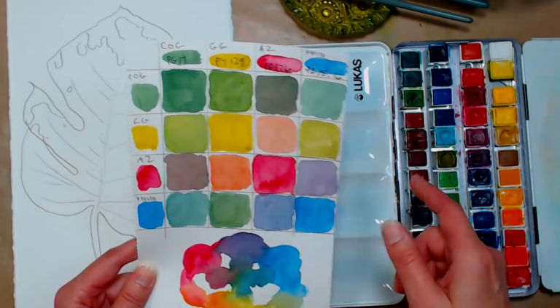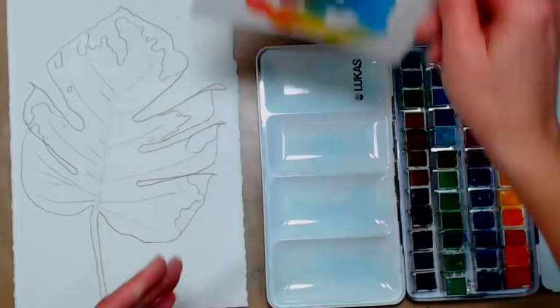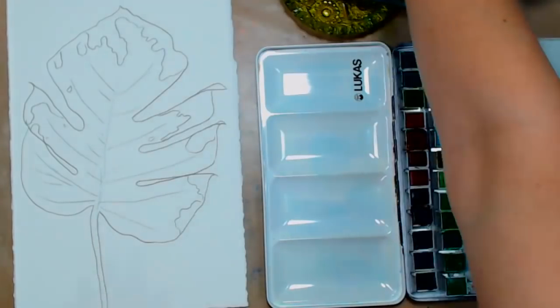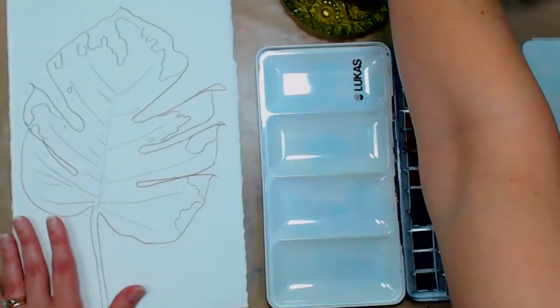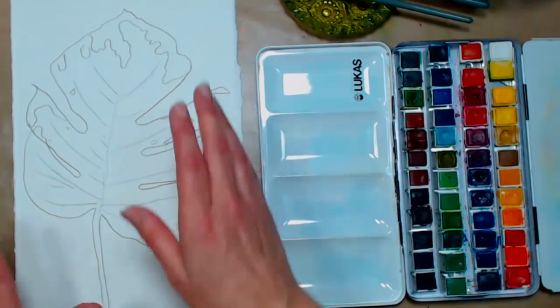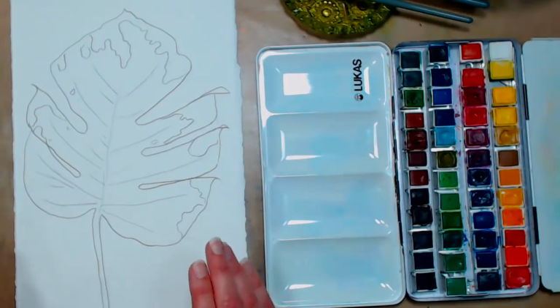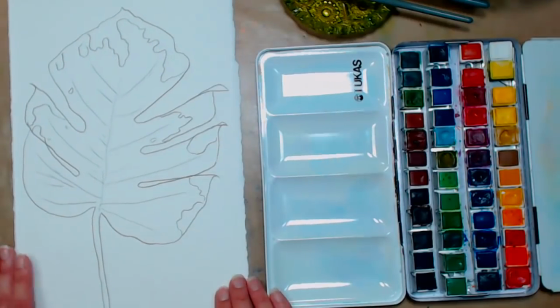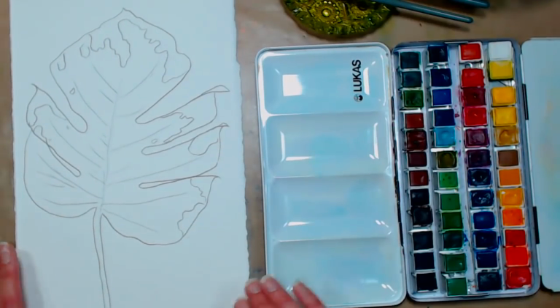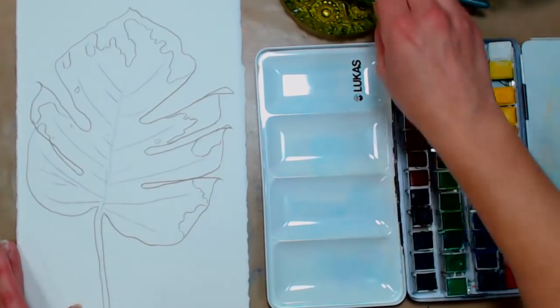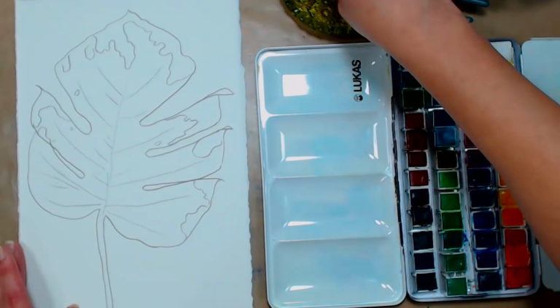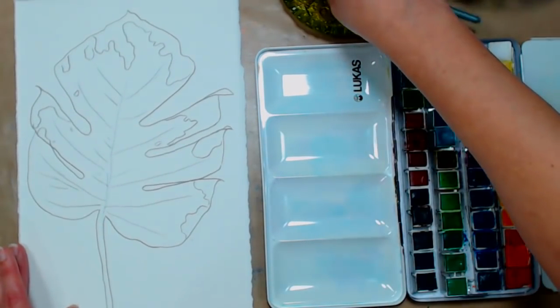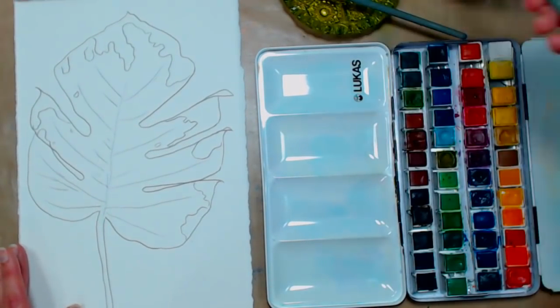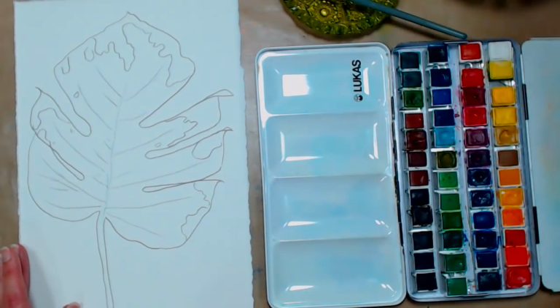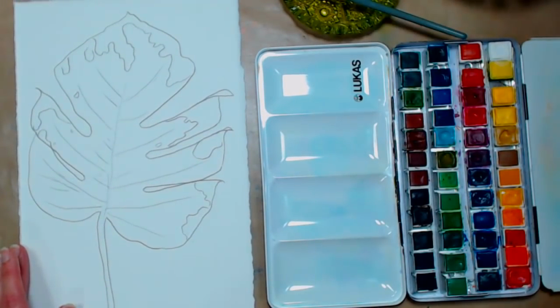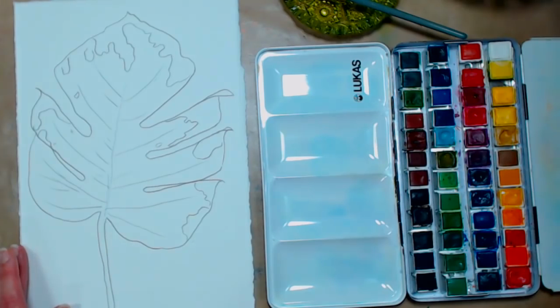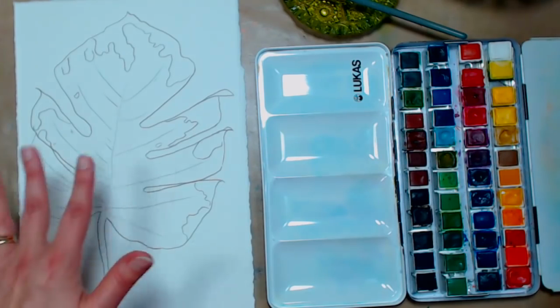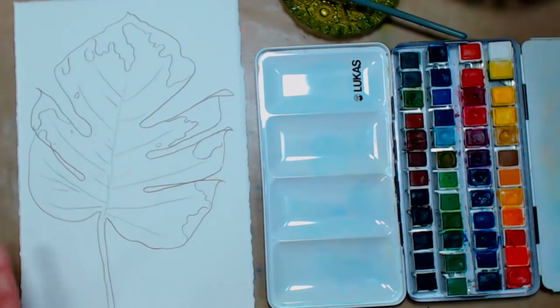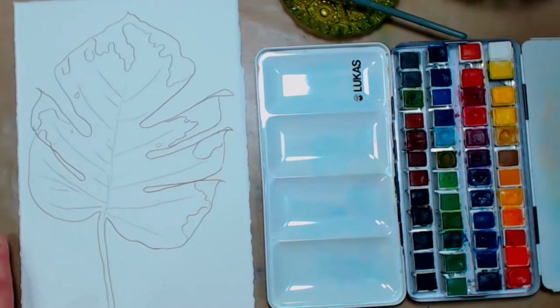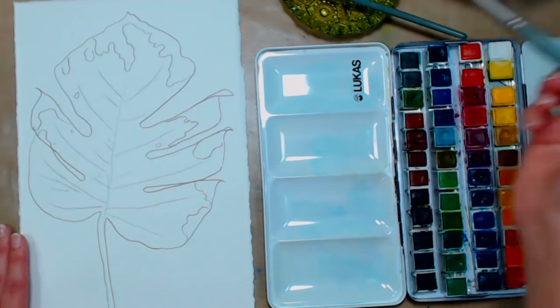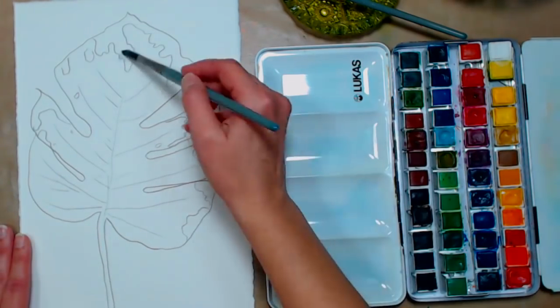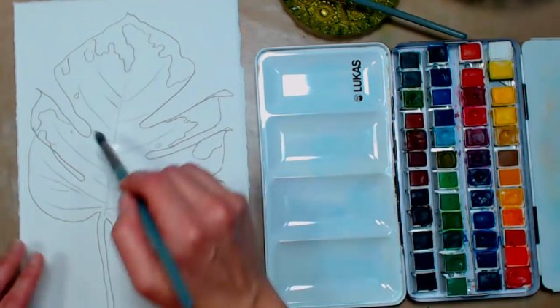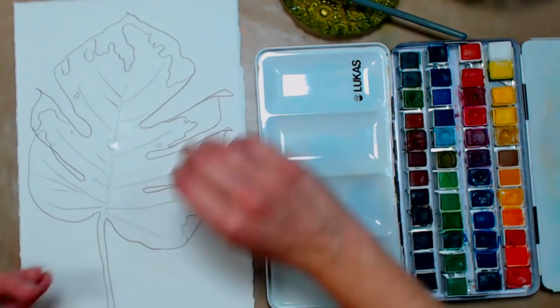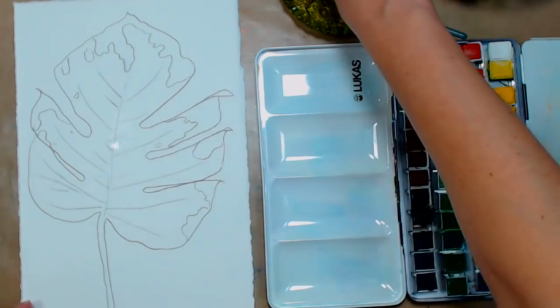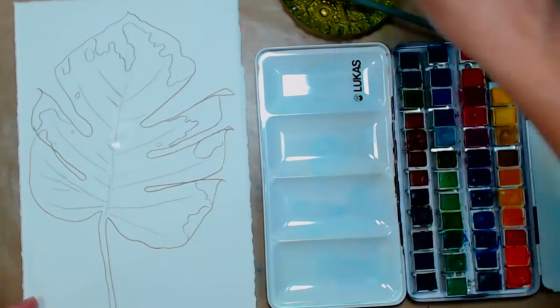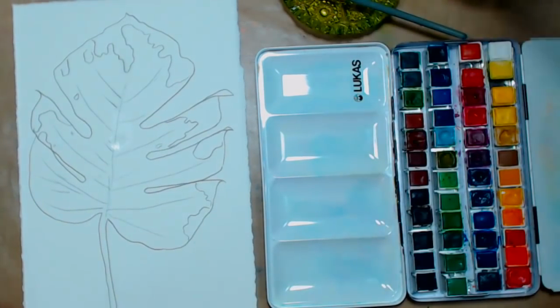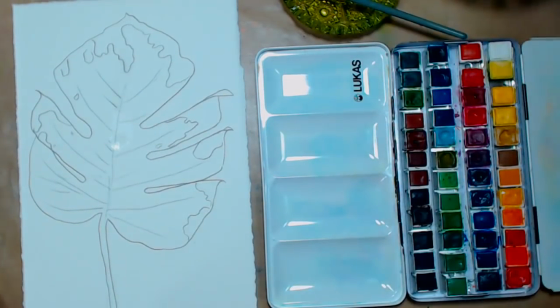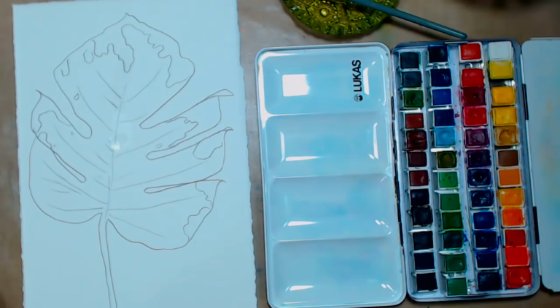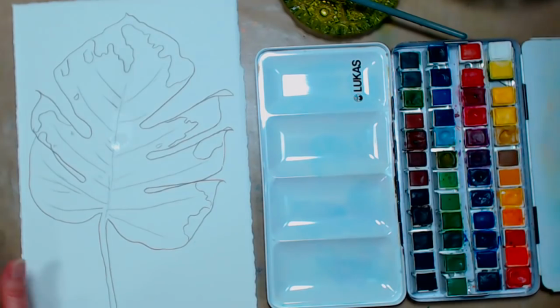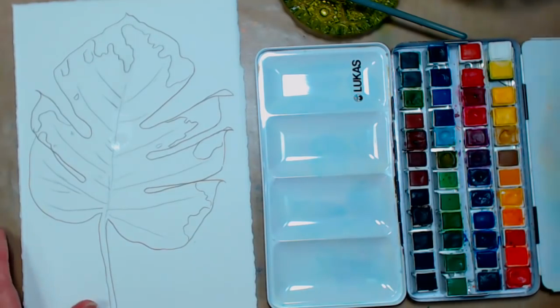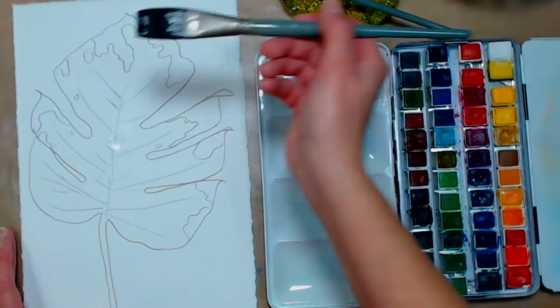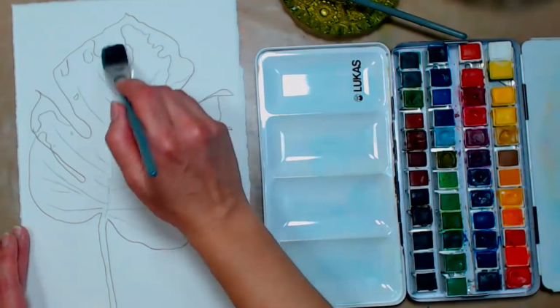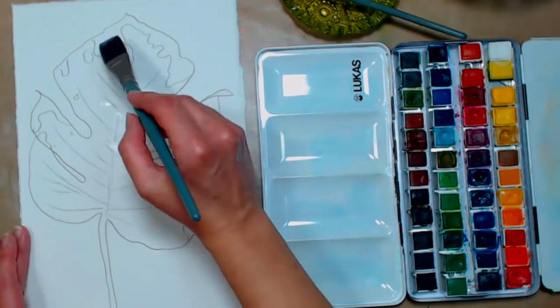I have my picture already on my paper and I'm going to wet the entire leaf. I'll go in with my flat brush to get more coverage at once.